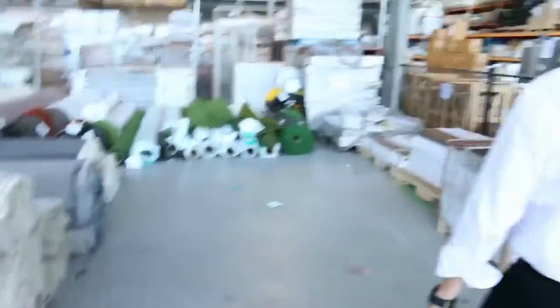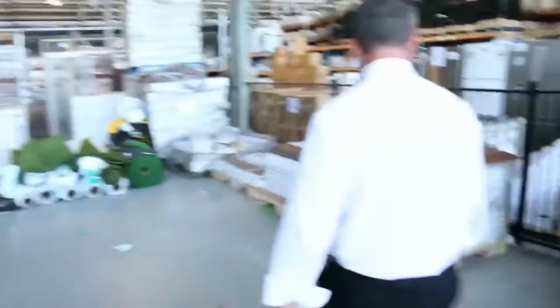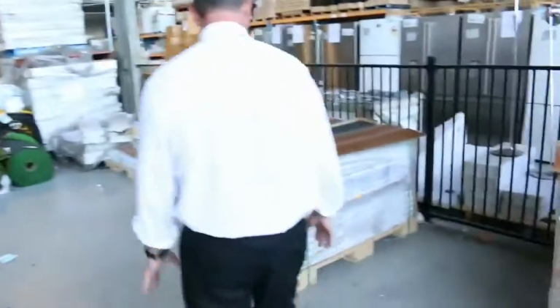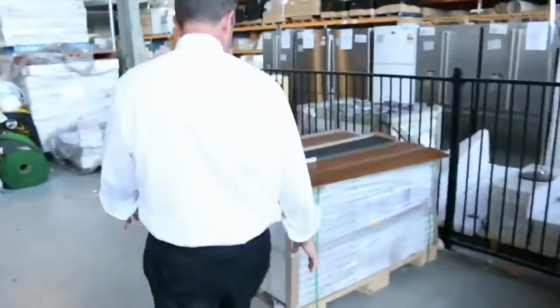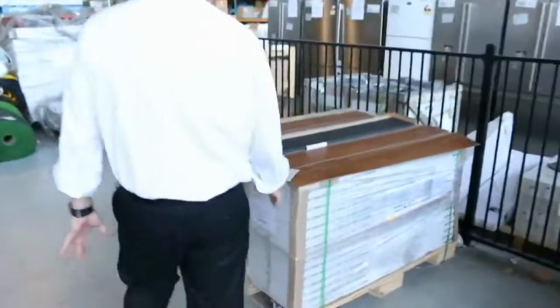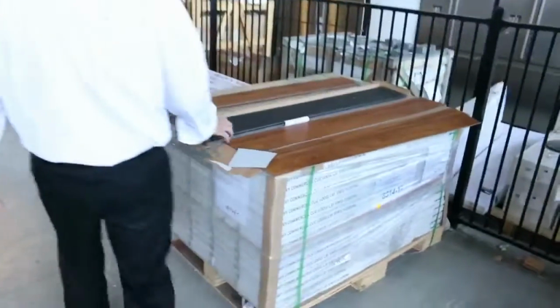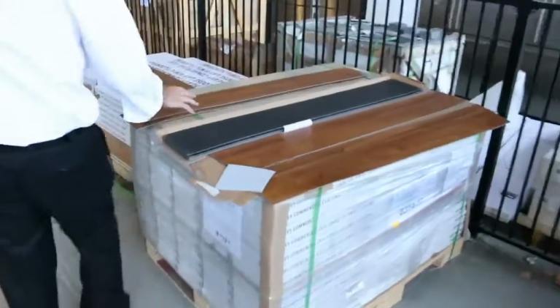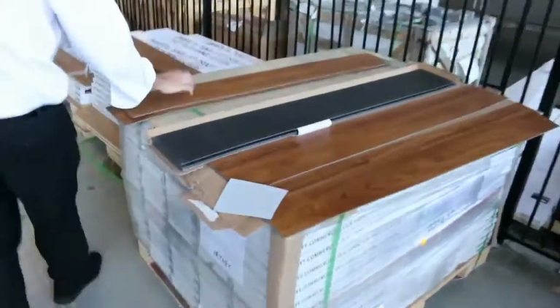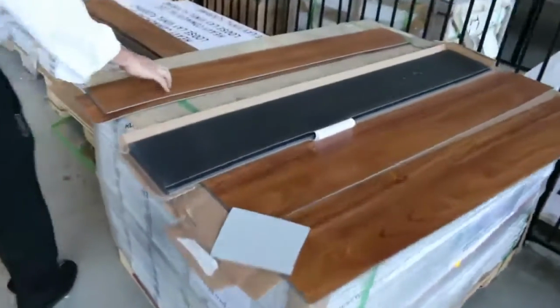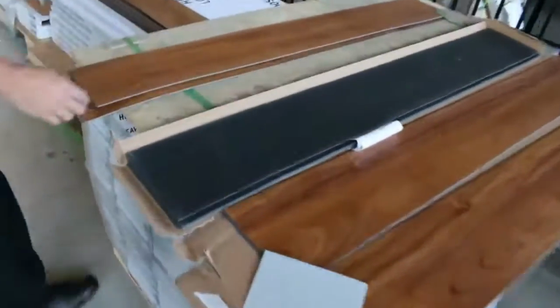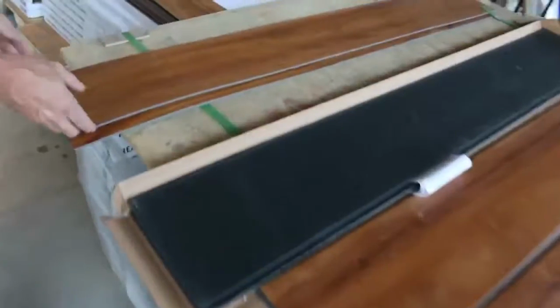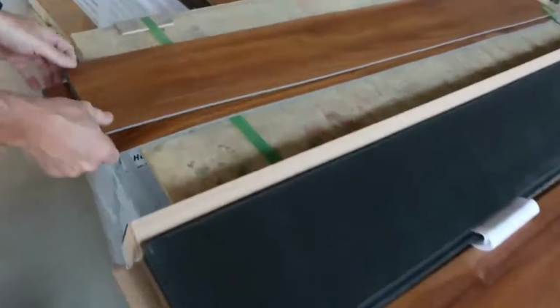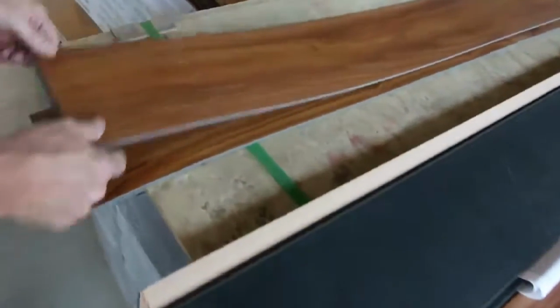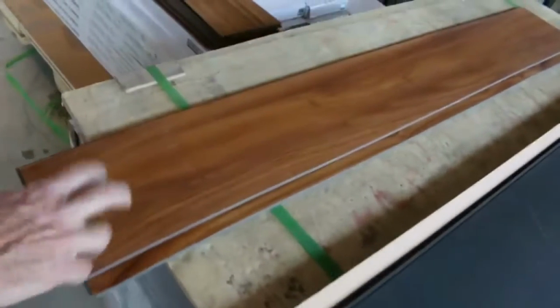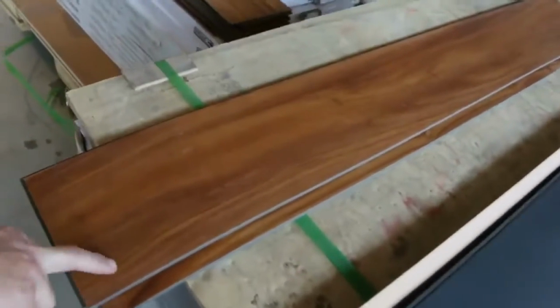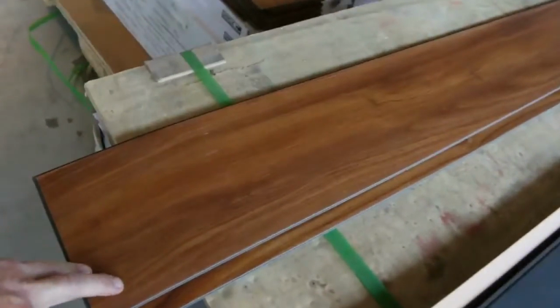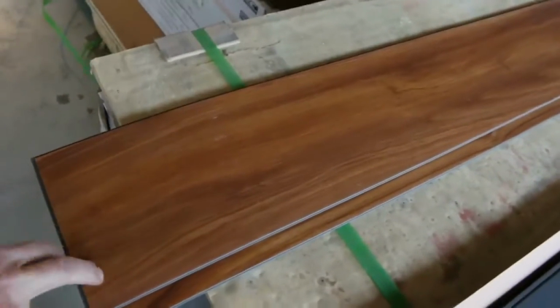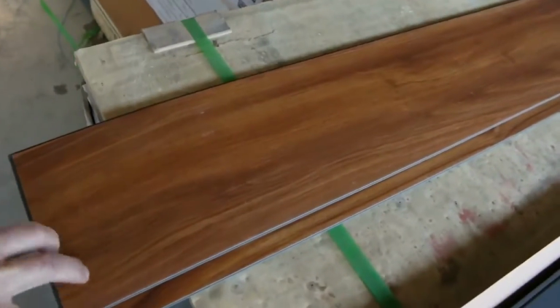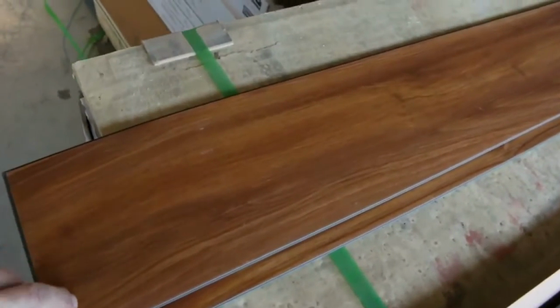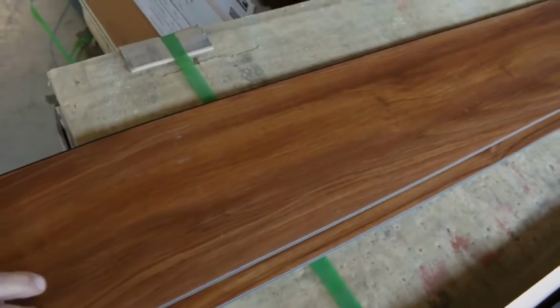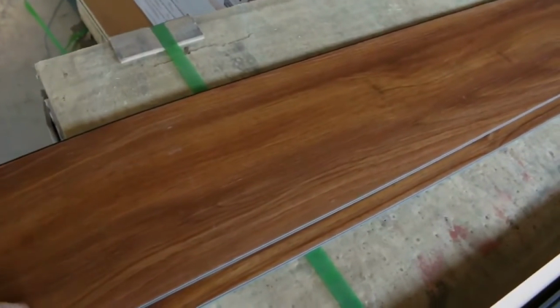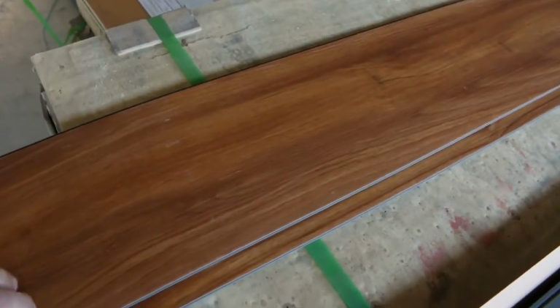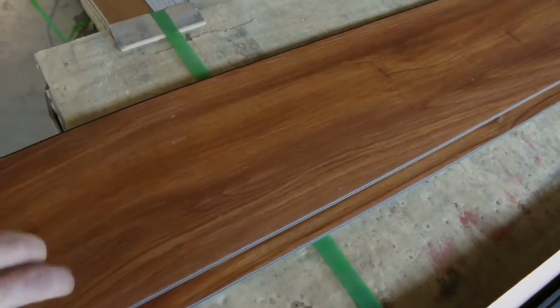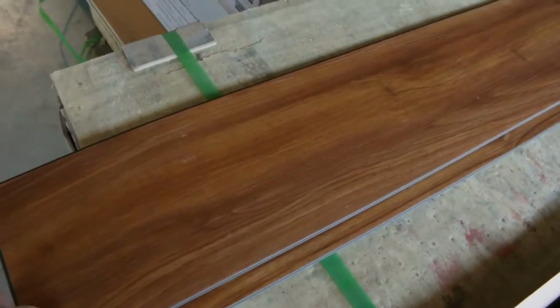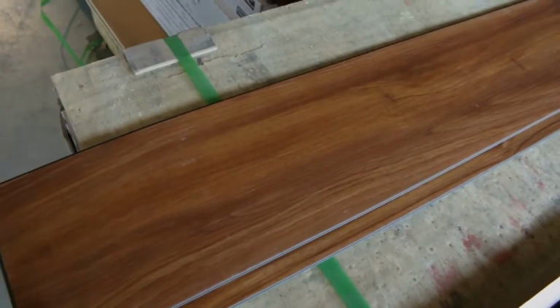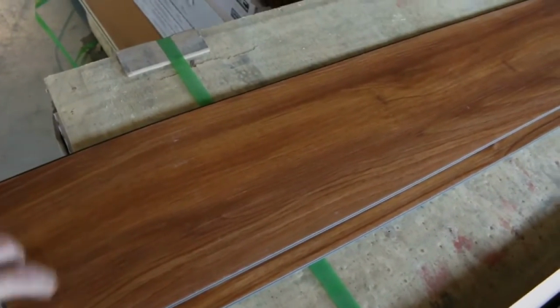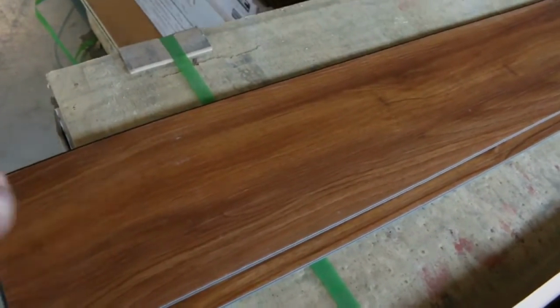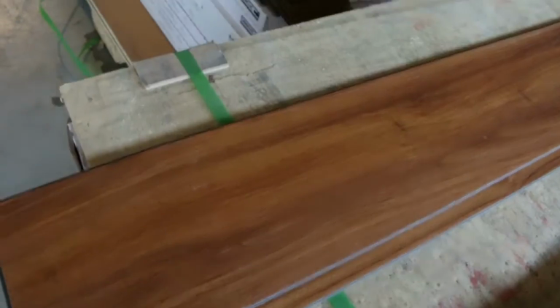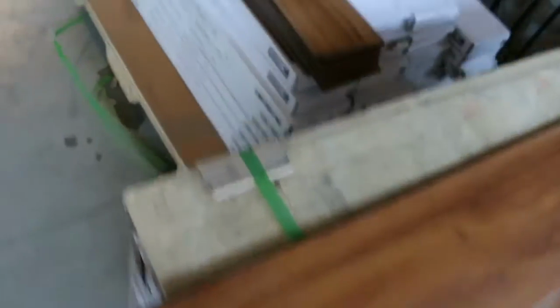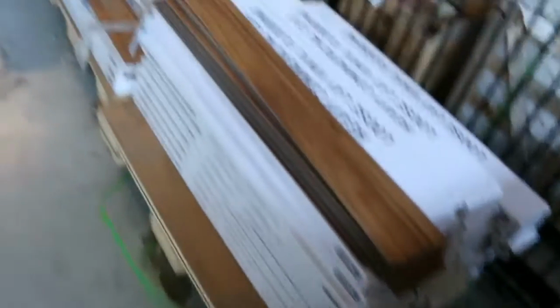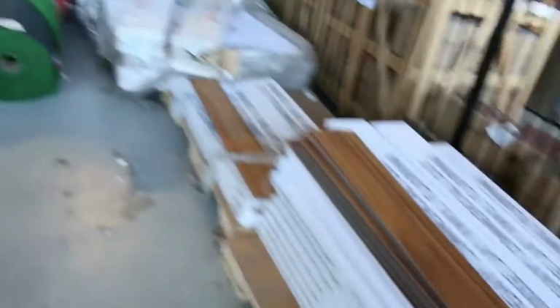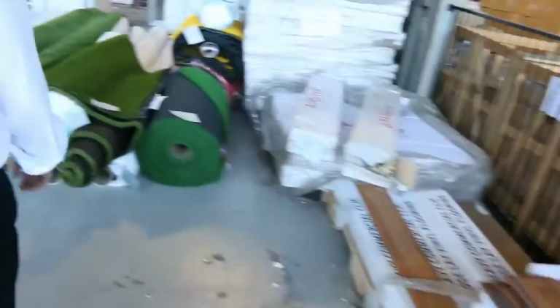We've got some vinyl planks over here. We've been selling them for $10 a square meter — awesome value, because they normally retail around $50 to $60.